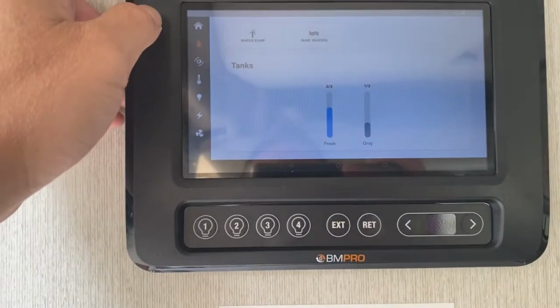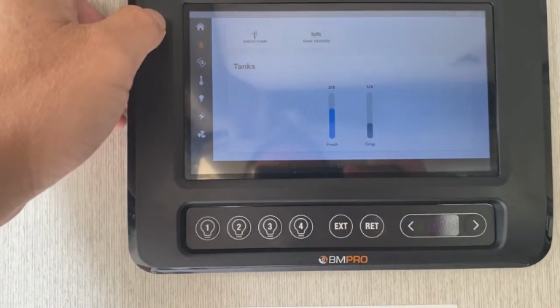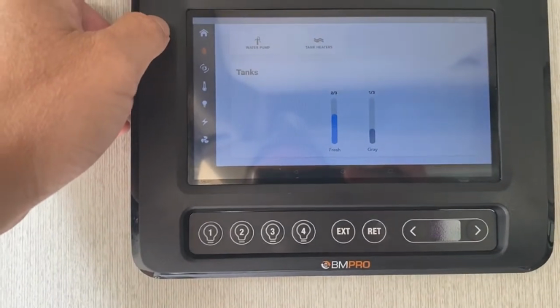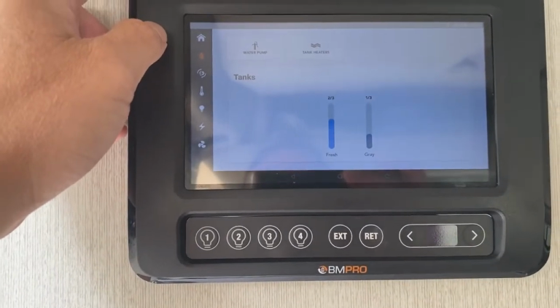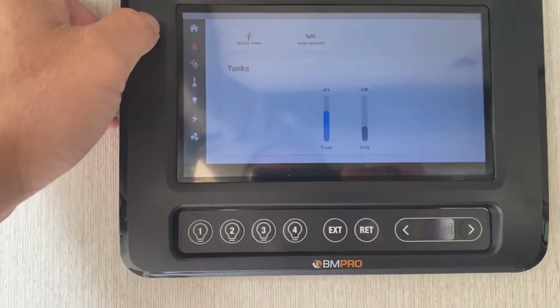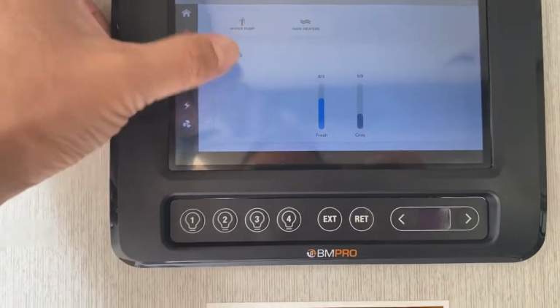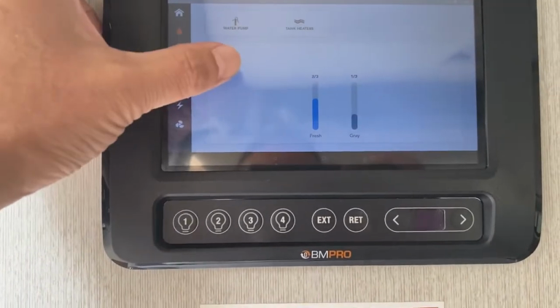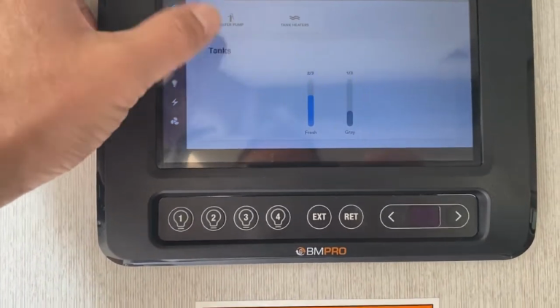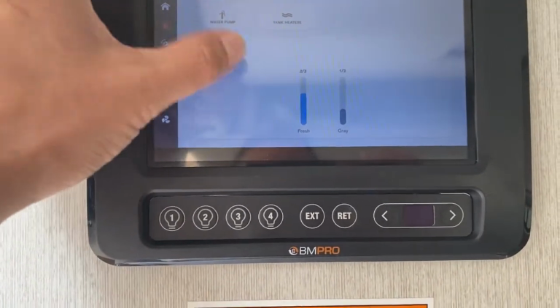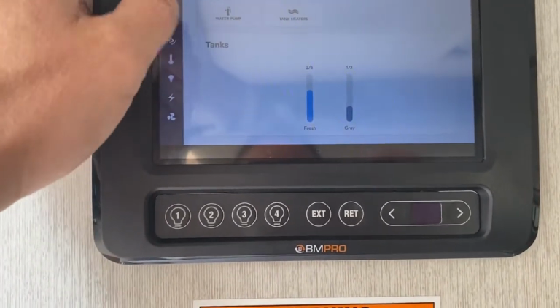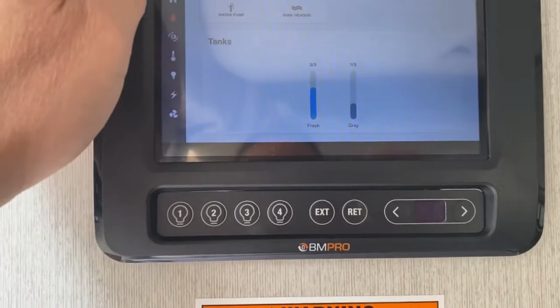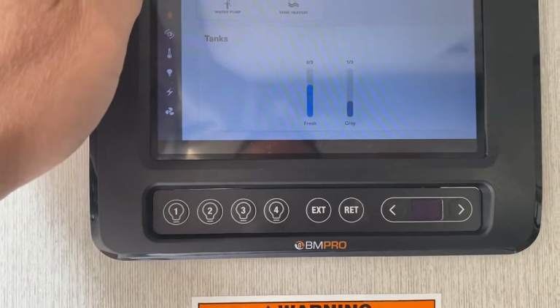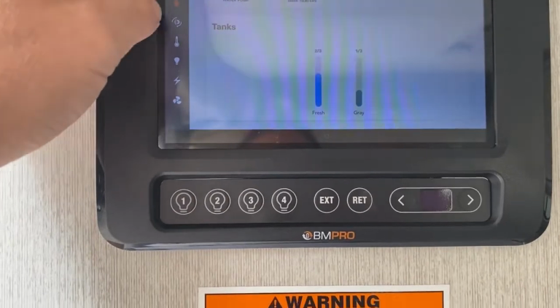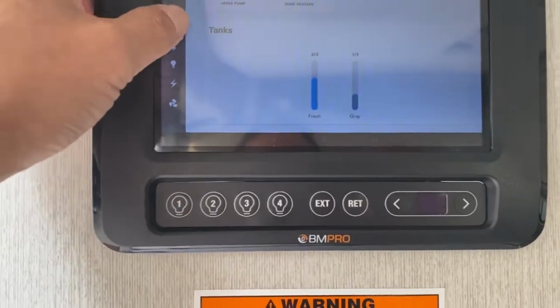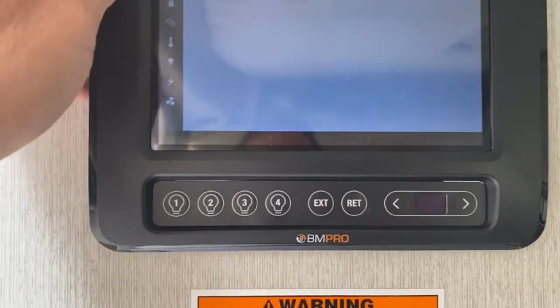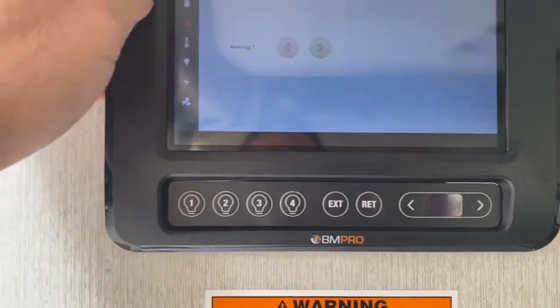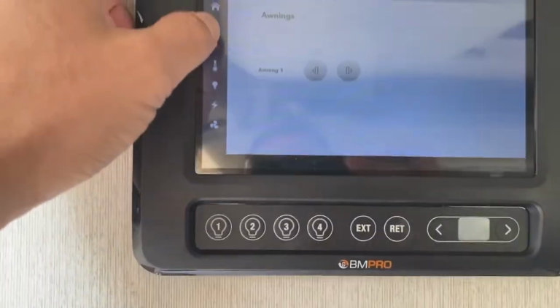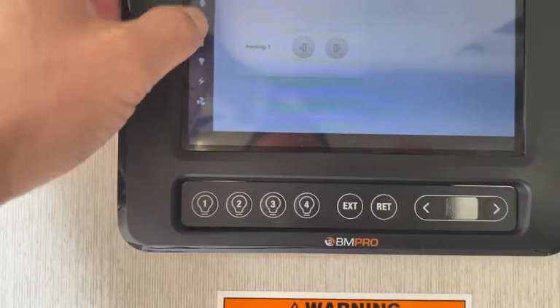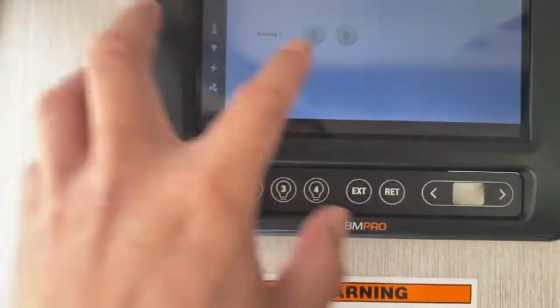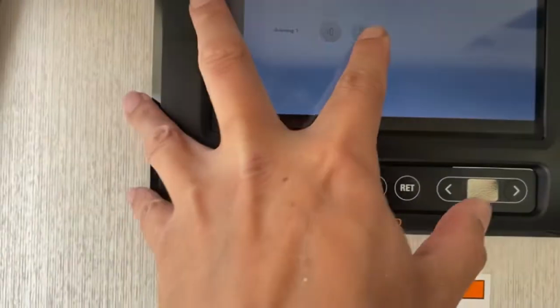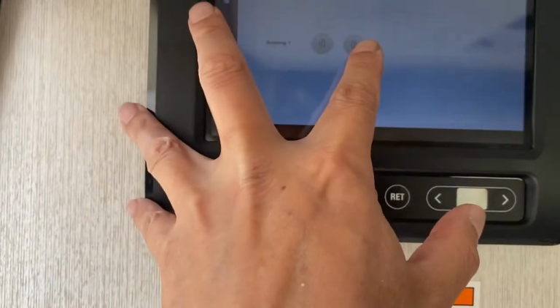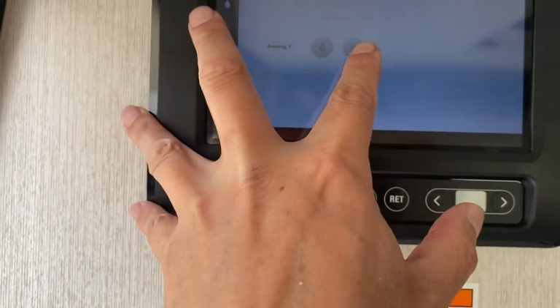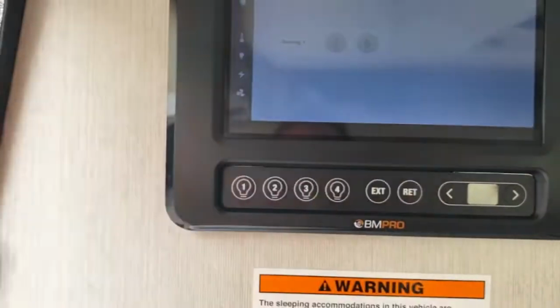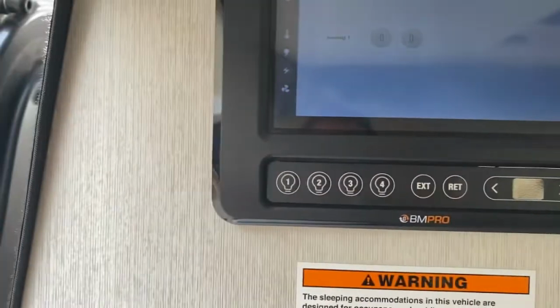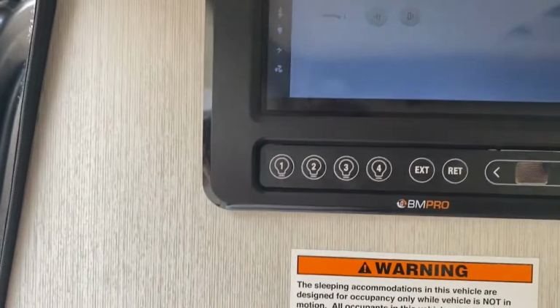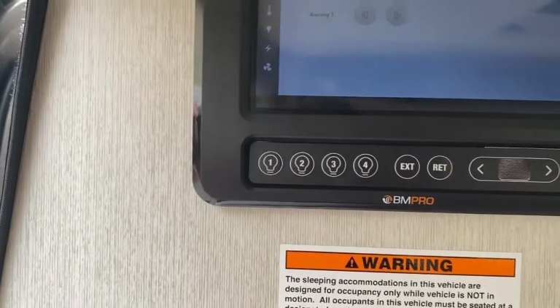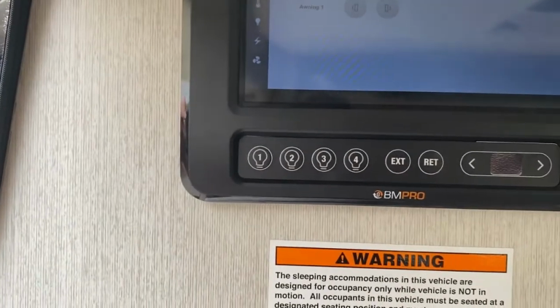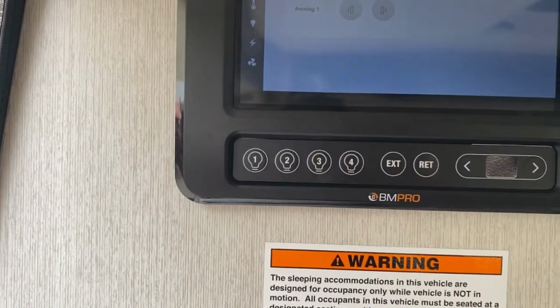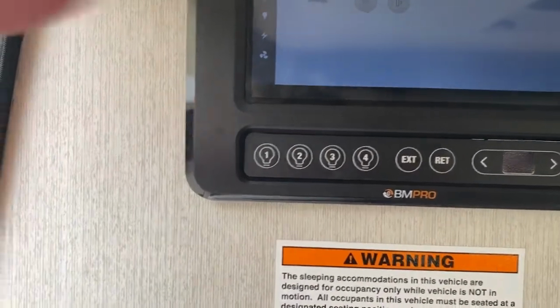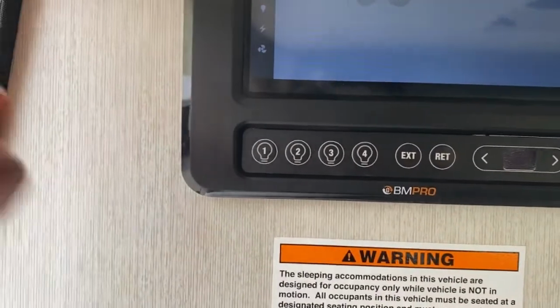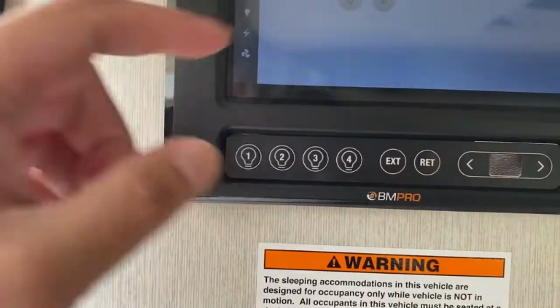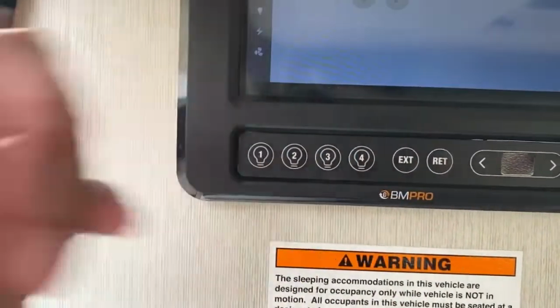Then you go into the water tanks and it gives you a little more of the same information but specifically for that. And then you go into the awning, which you can extend — go out — and retract — coming in. Not sure why it's not the opposite way of doing that.